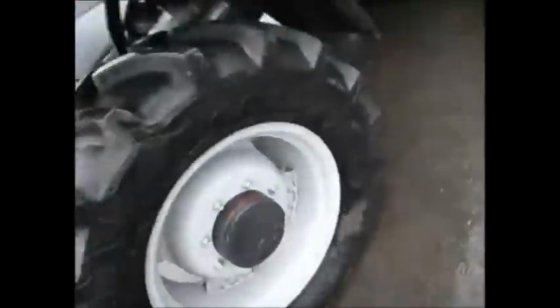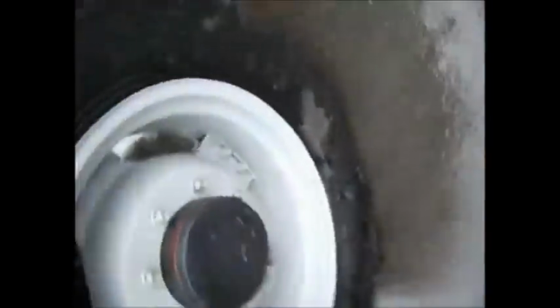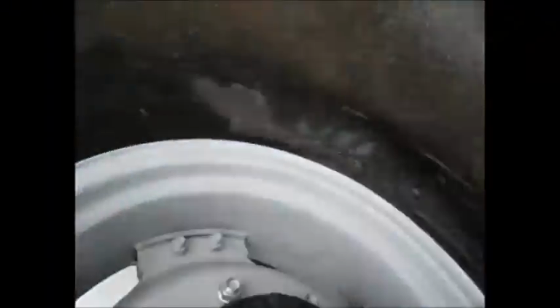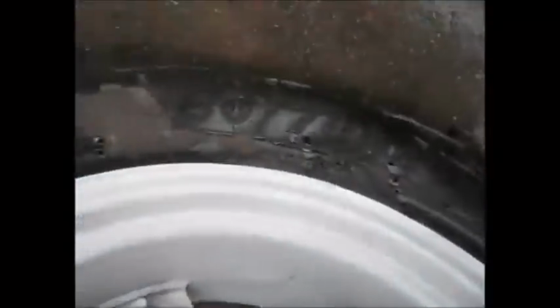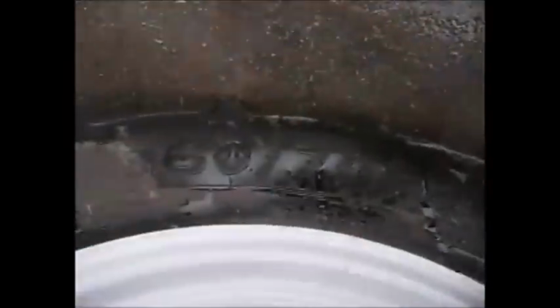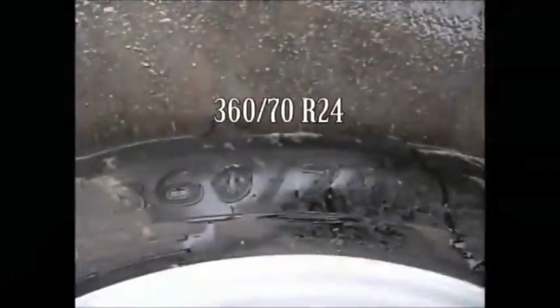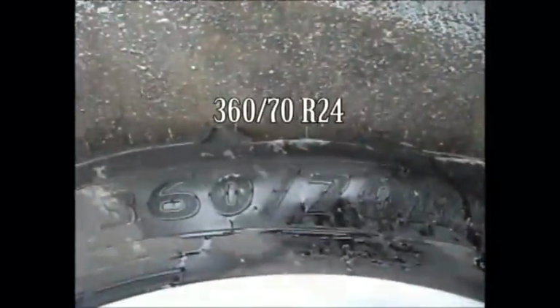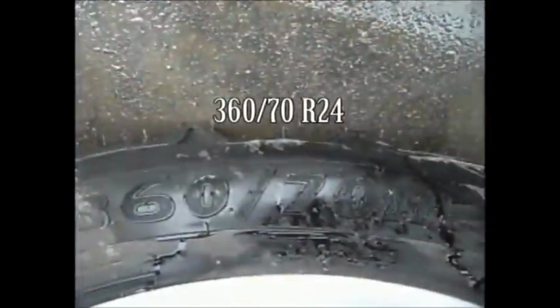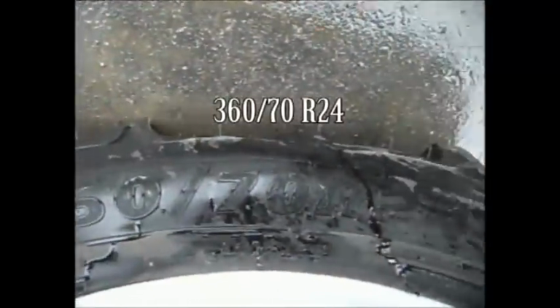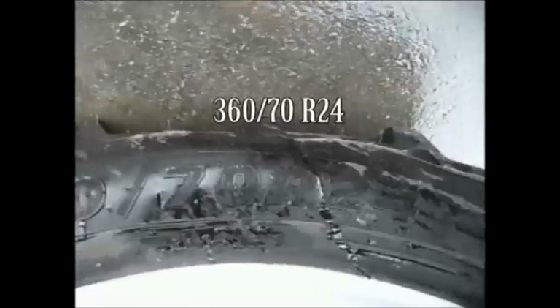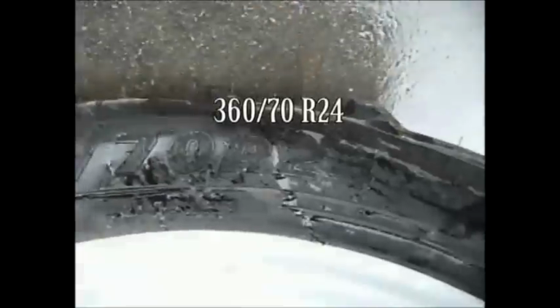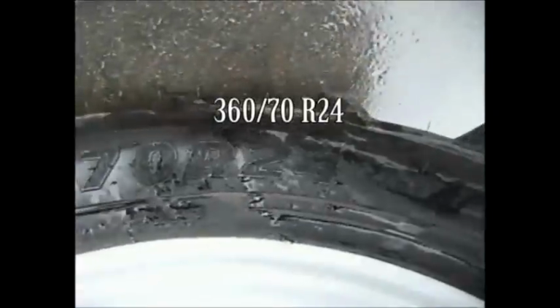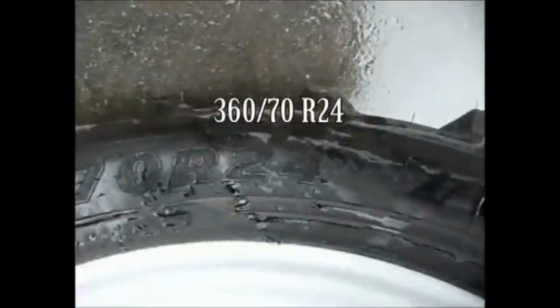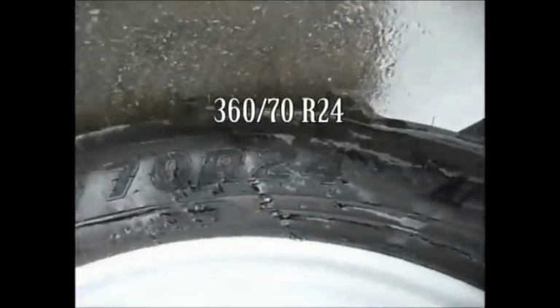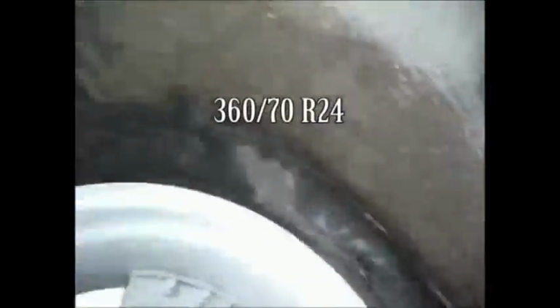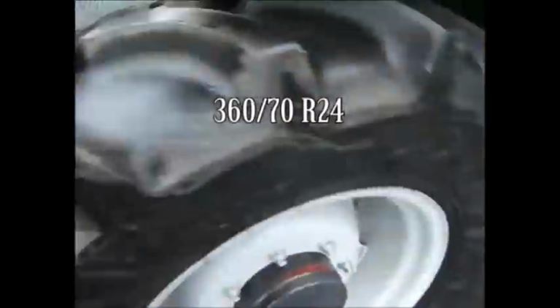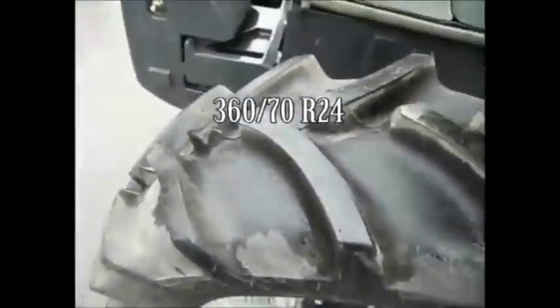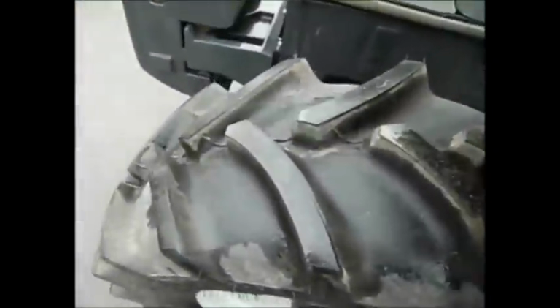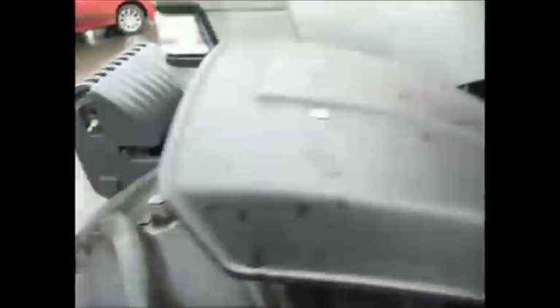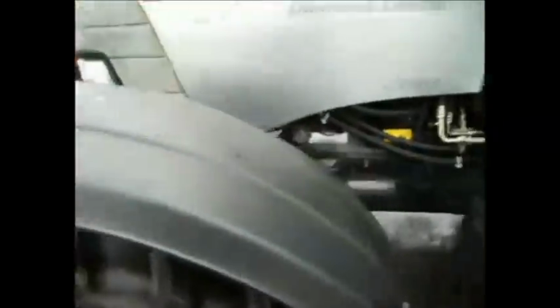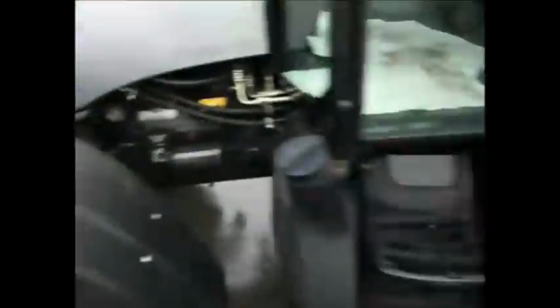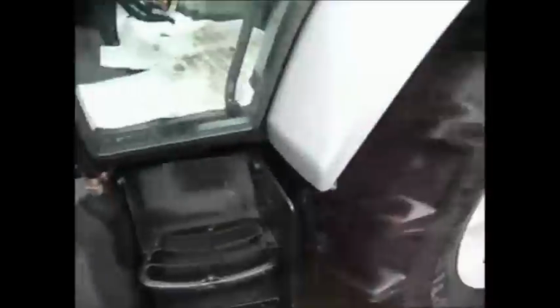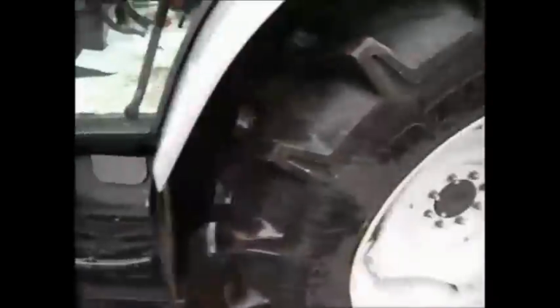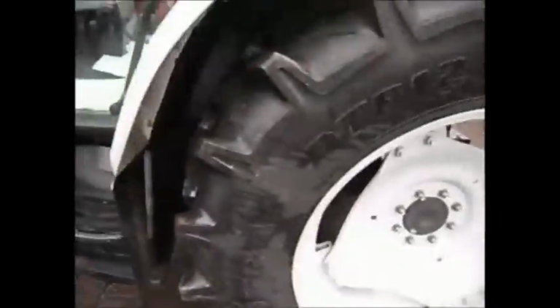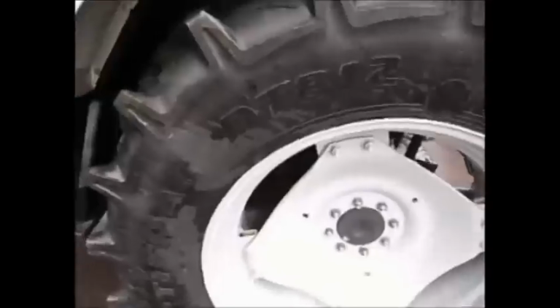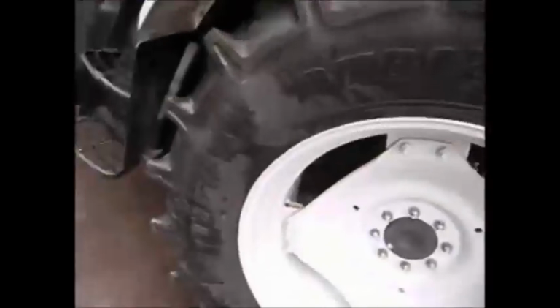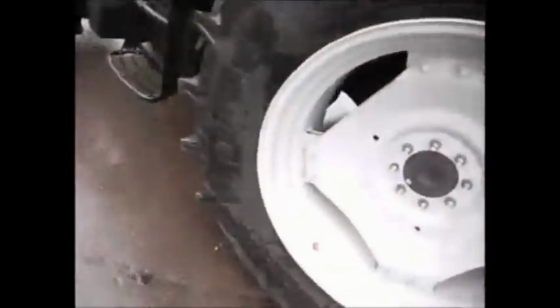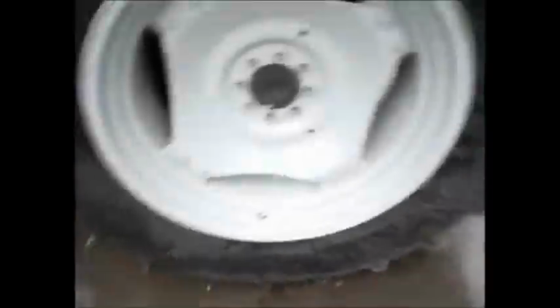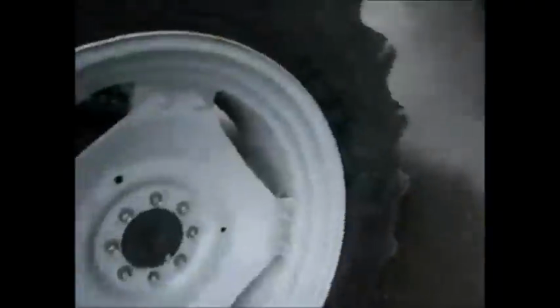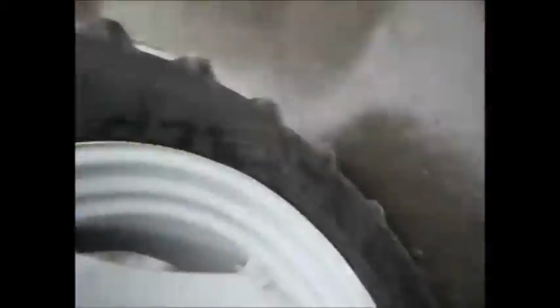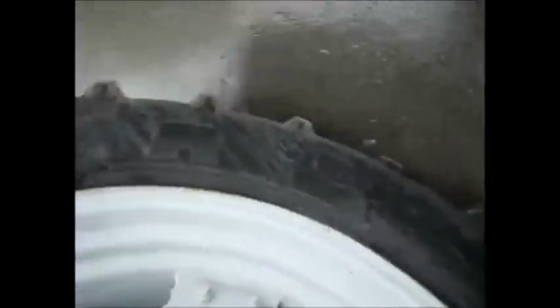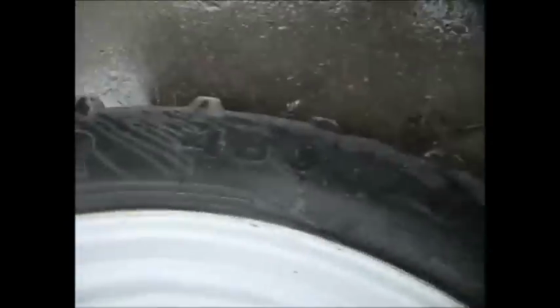Front tires here are 360/70 R24s. Rear tire is 480/70 R24.